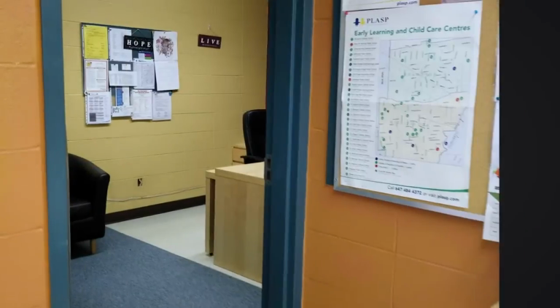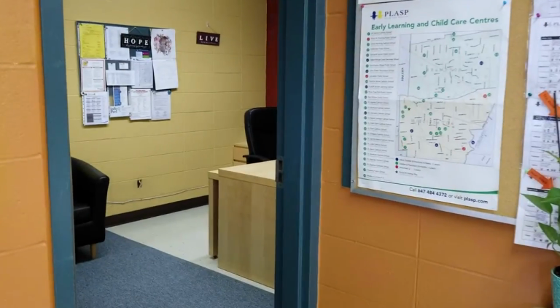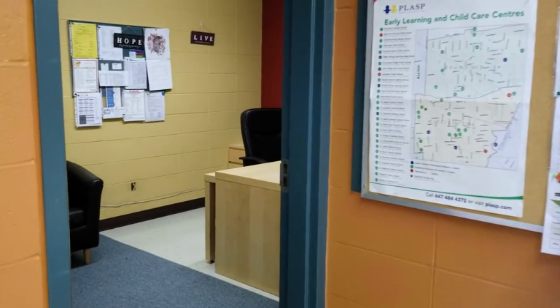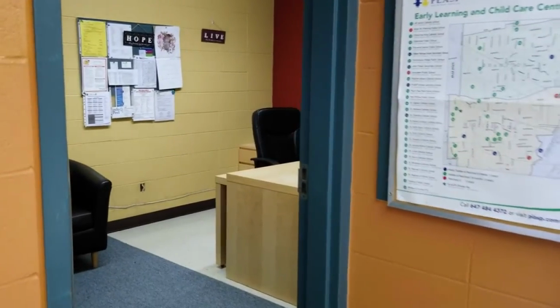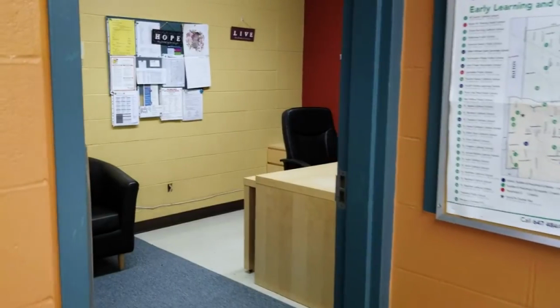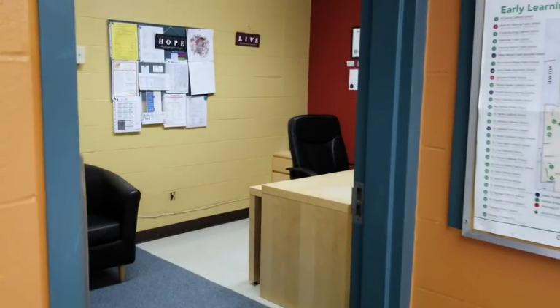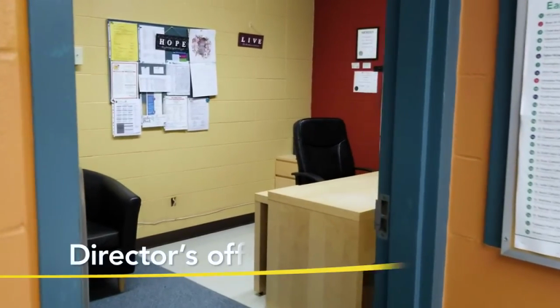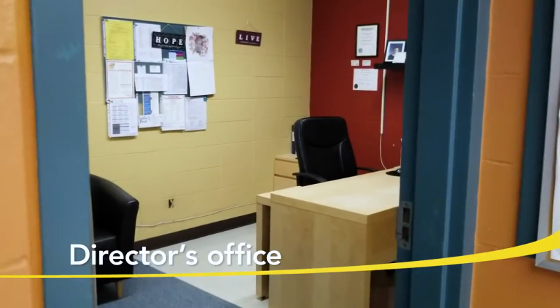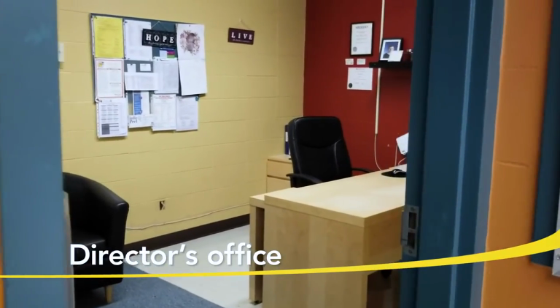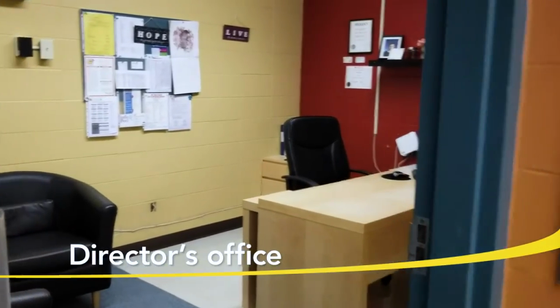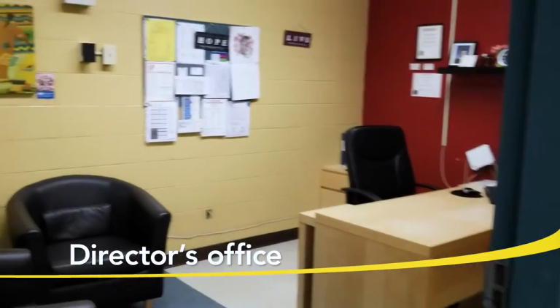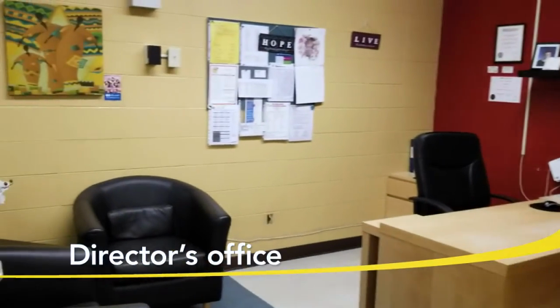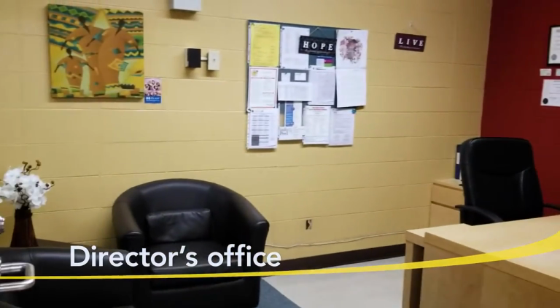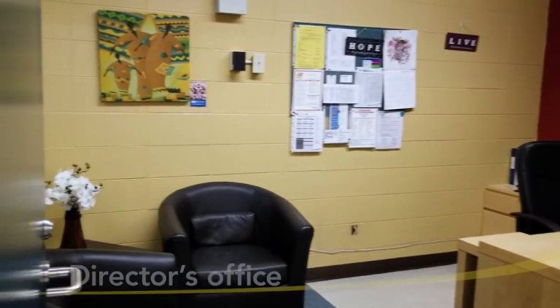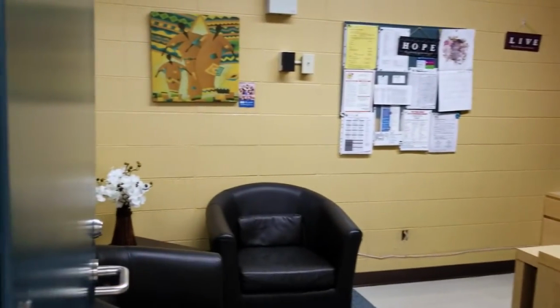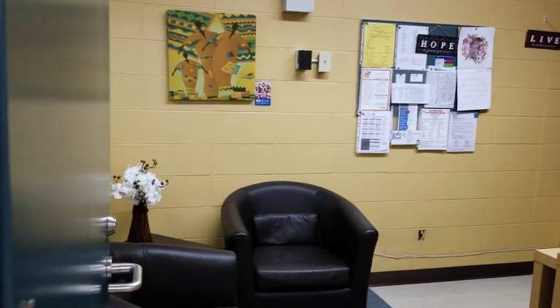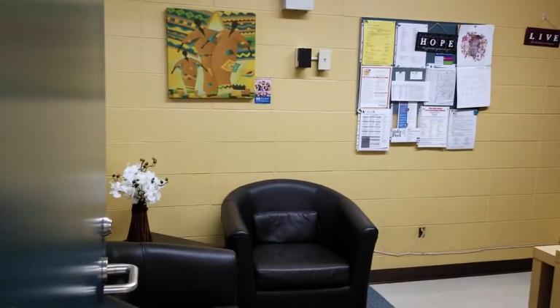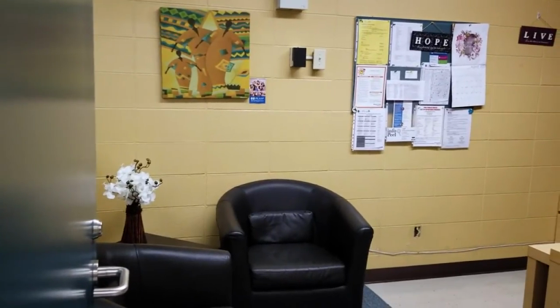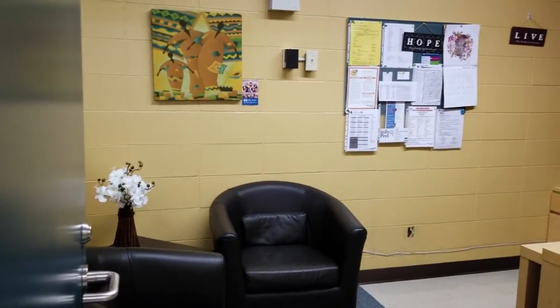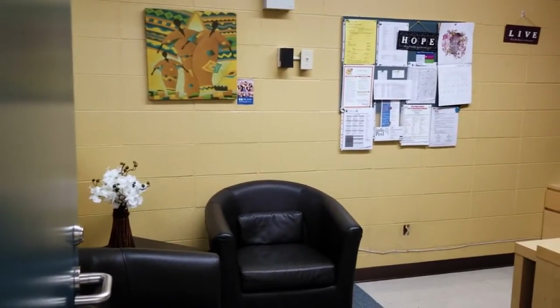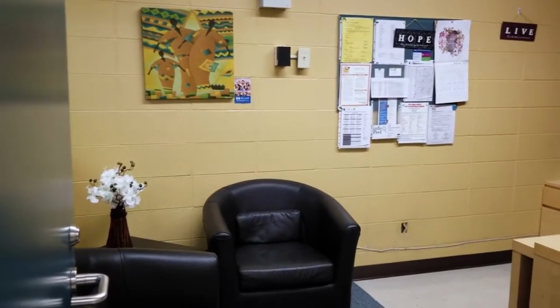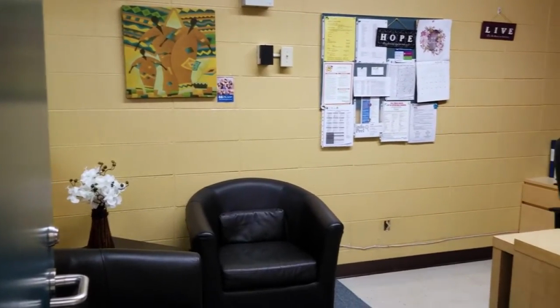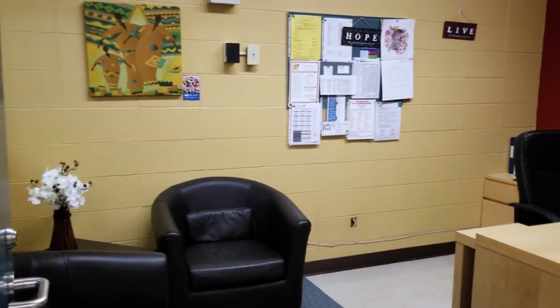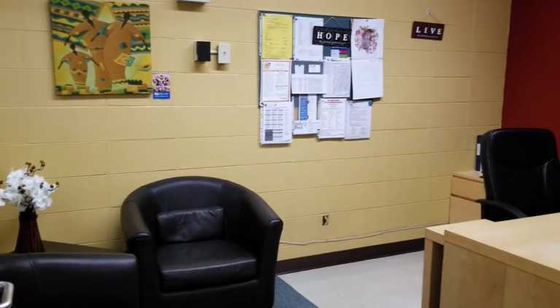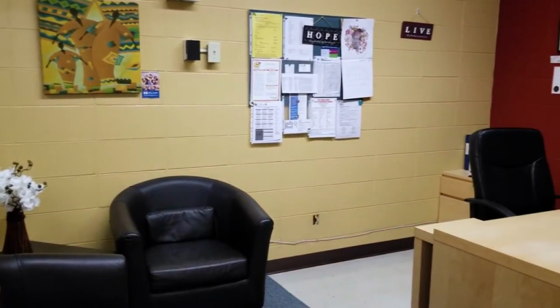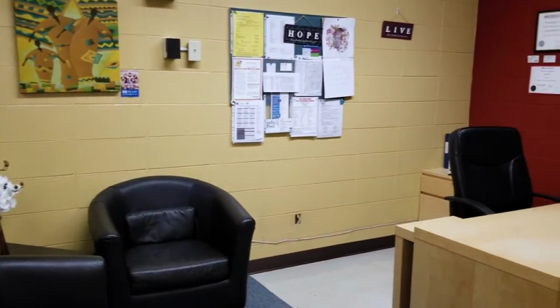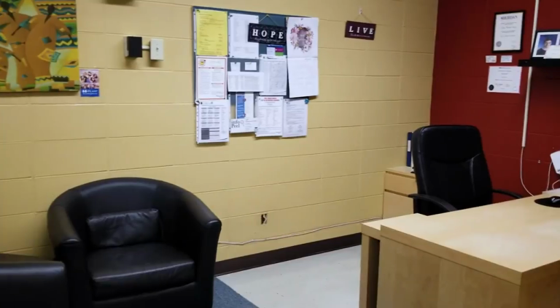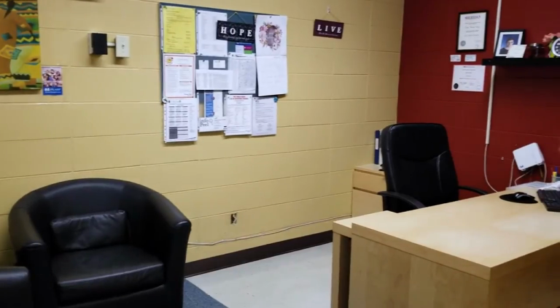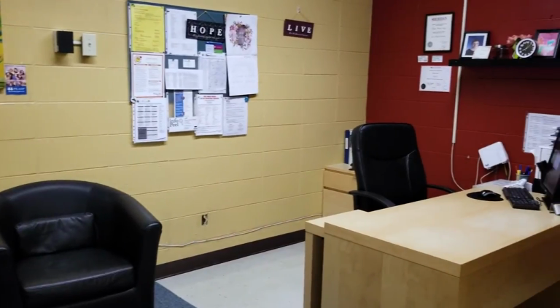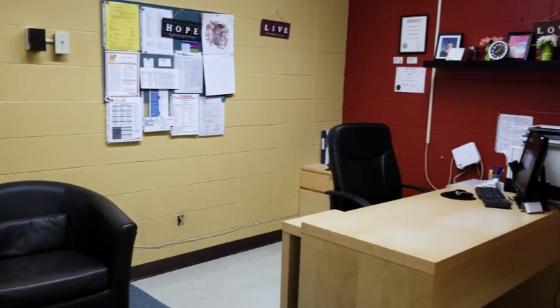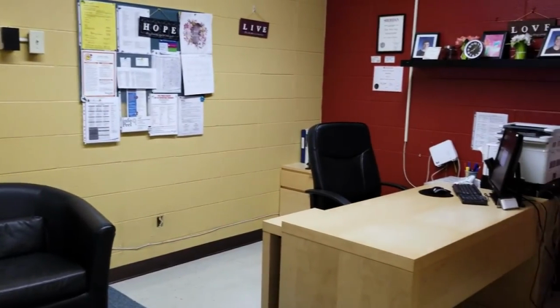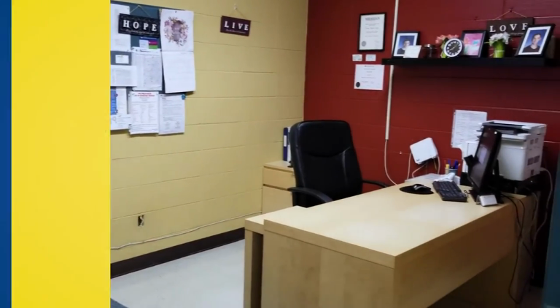As we make our way into the main entrance of the centre, you'll see our director's office. Our director is responsible for the day-to-day operations of the centre, including implementing the High Scope Curriculum and How Does Learning Happen, which are designed to help your child grow and develop to their maximum potential.